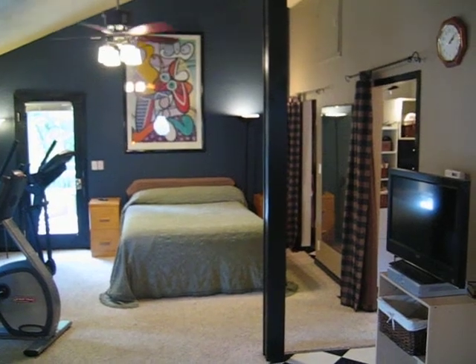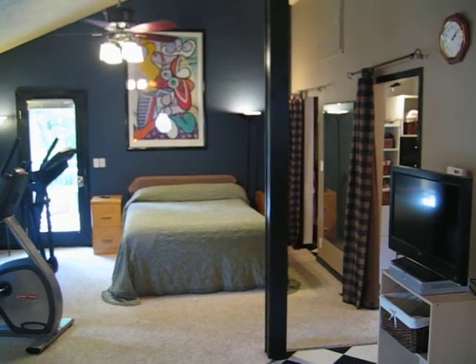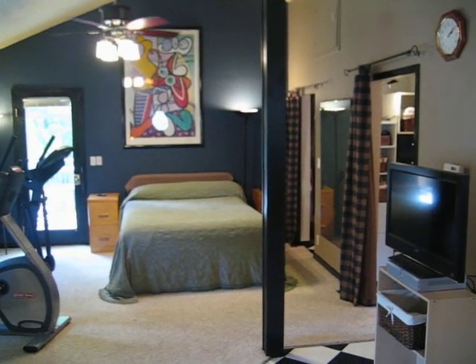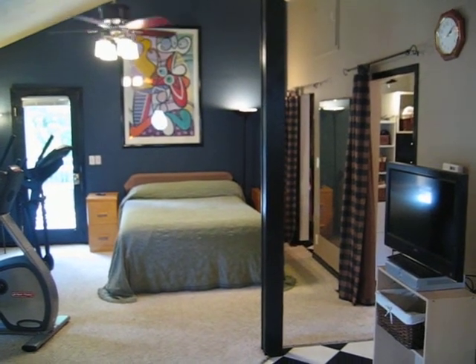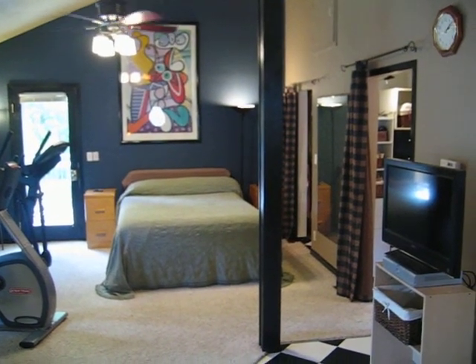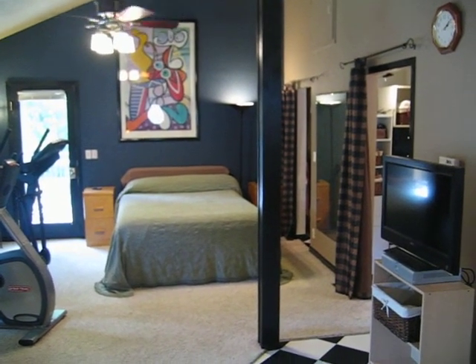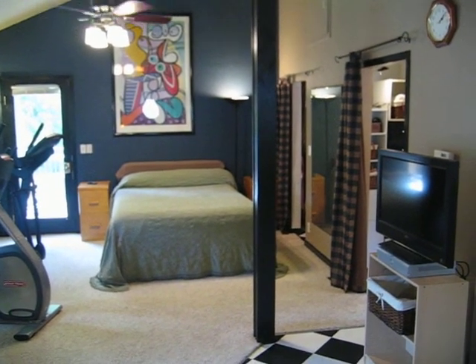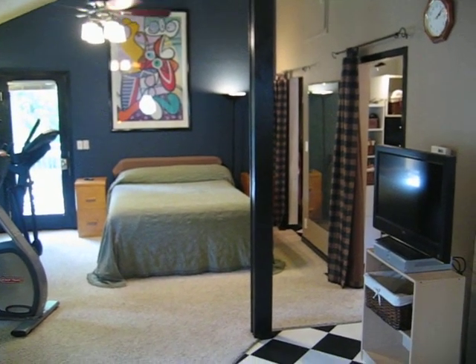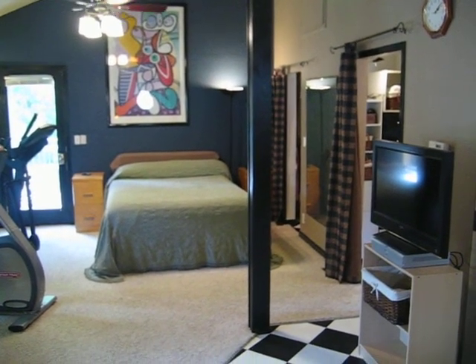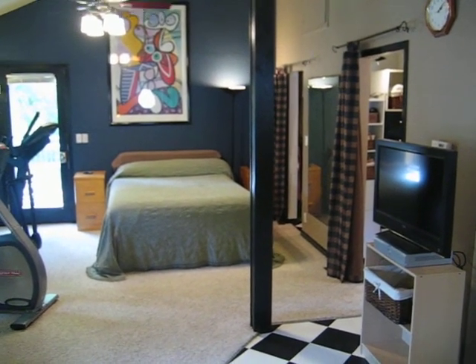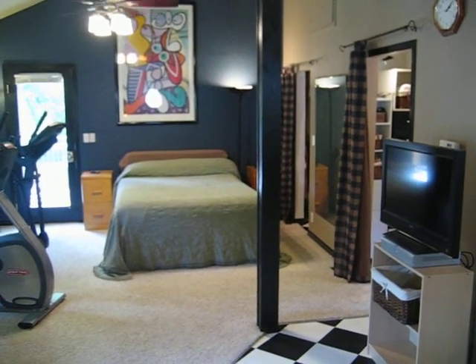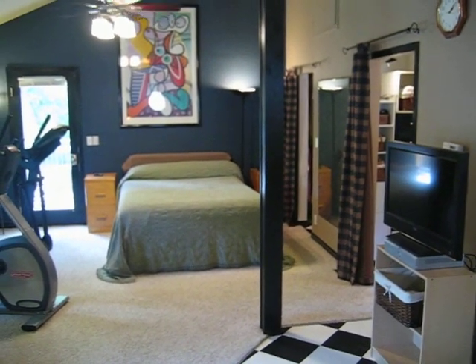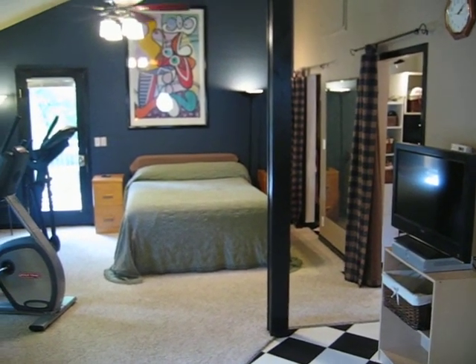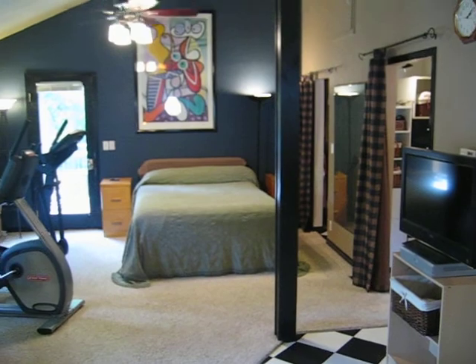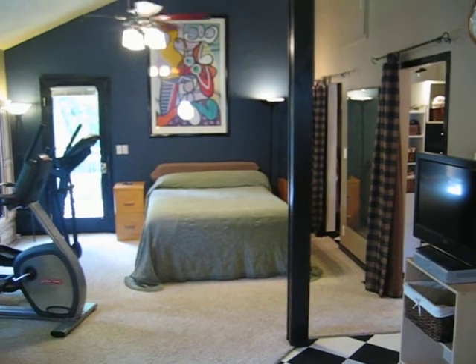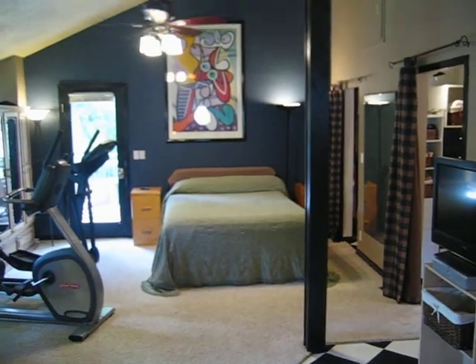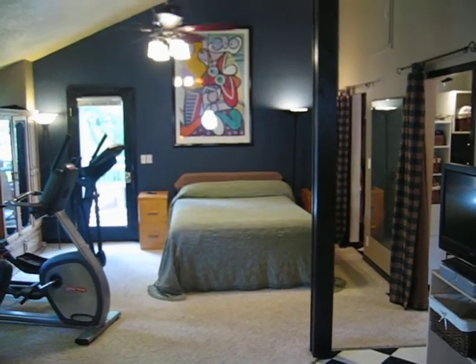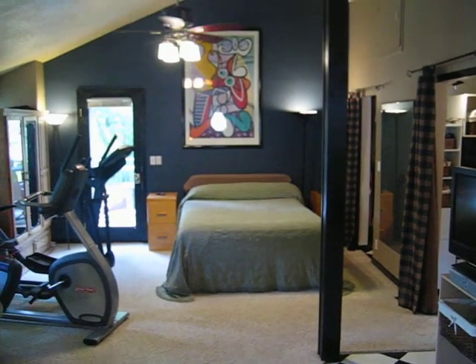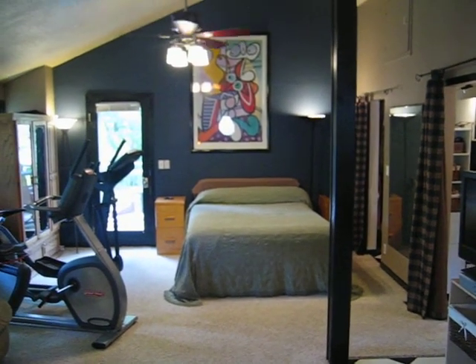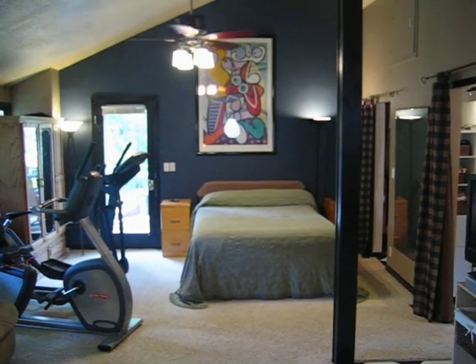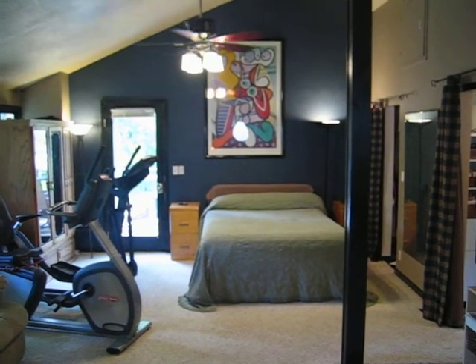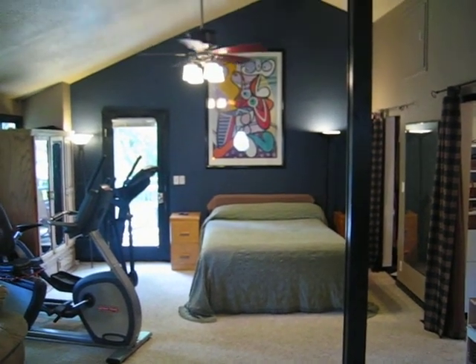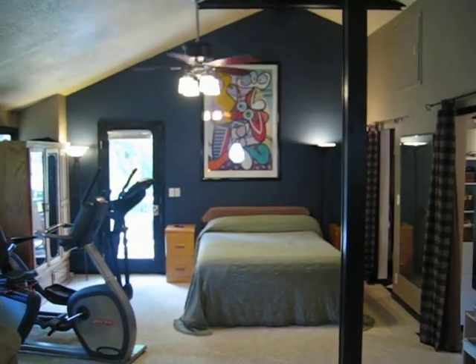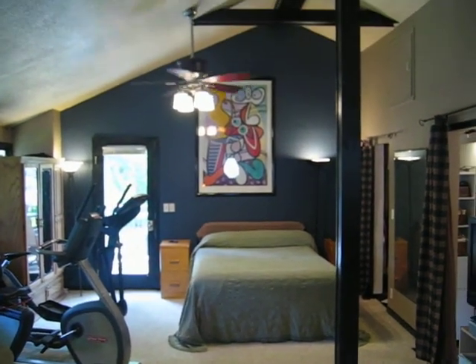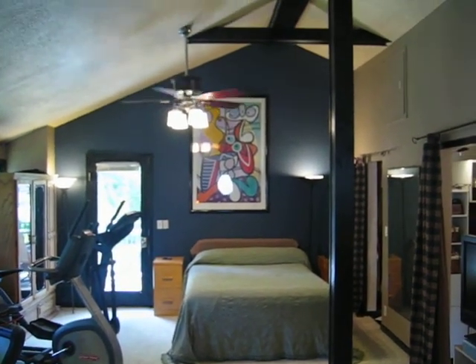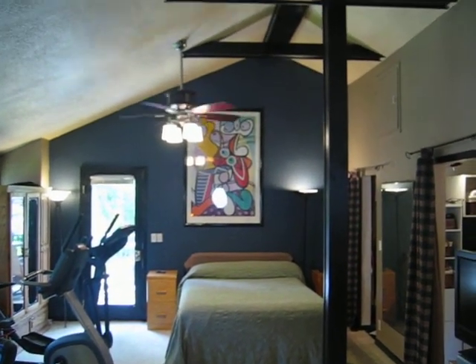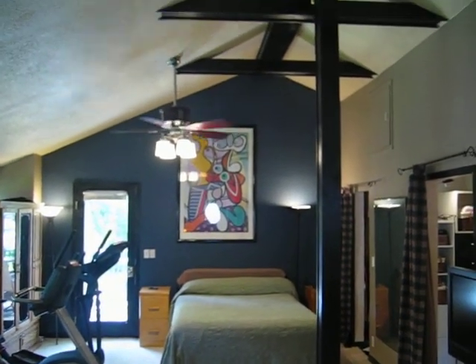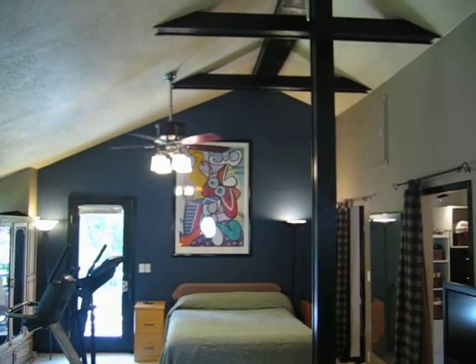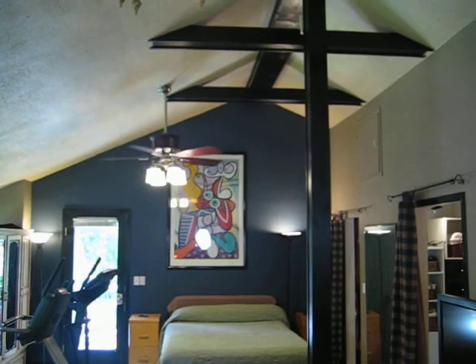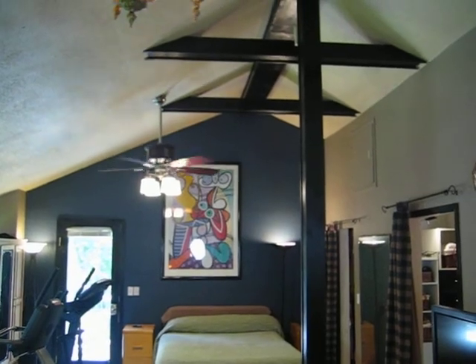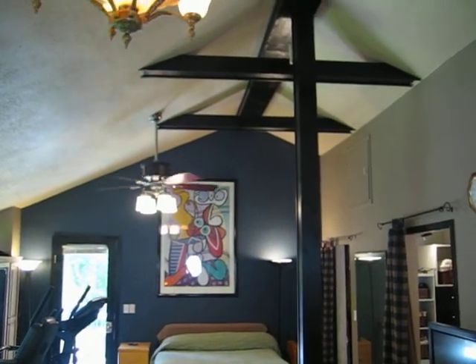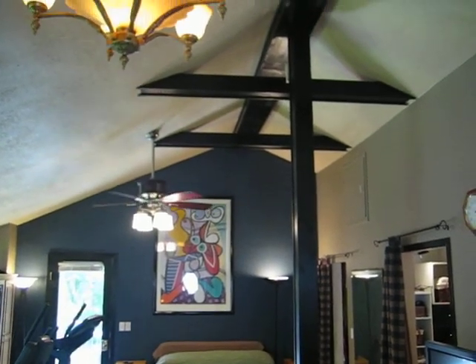Here we are in the bonus space above the garage. As you can see, more of a studio apartment. Nice vaulted ceiling with the exposed beams.